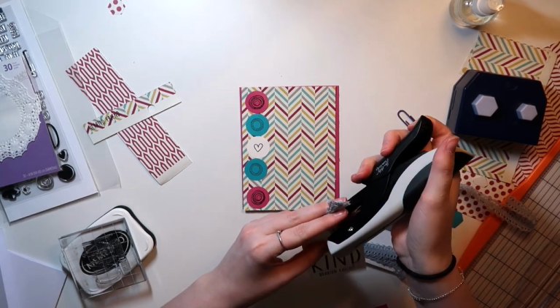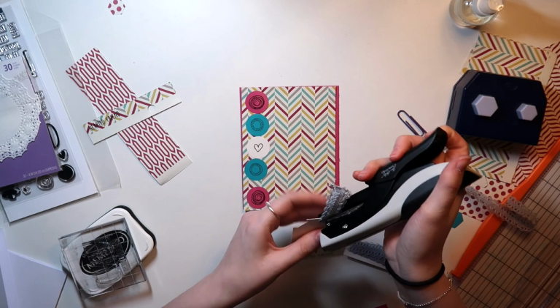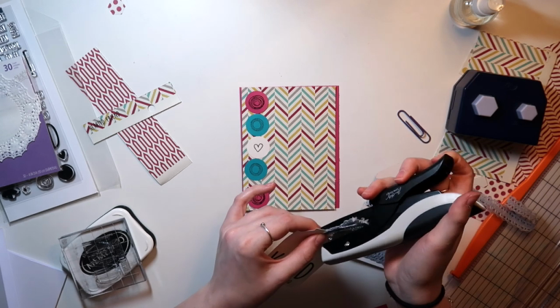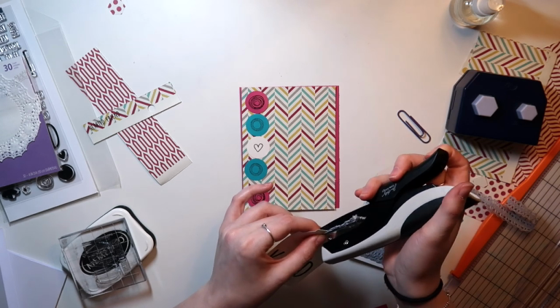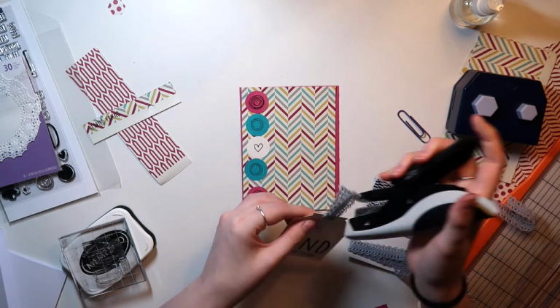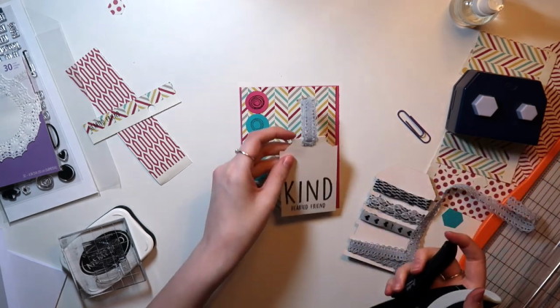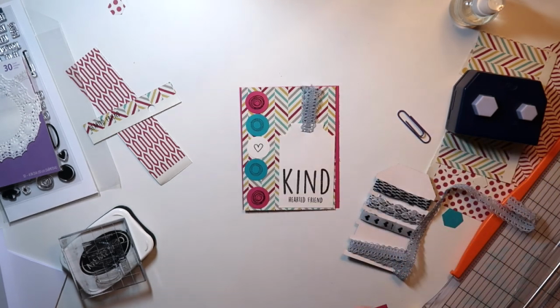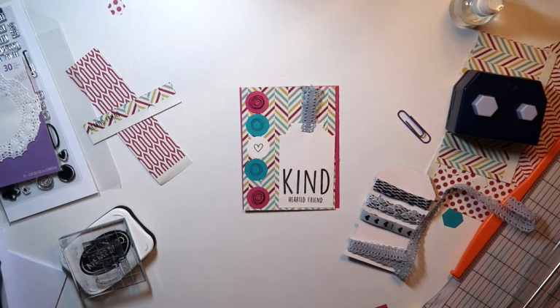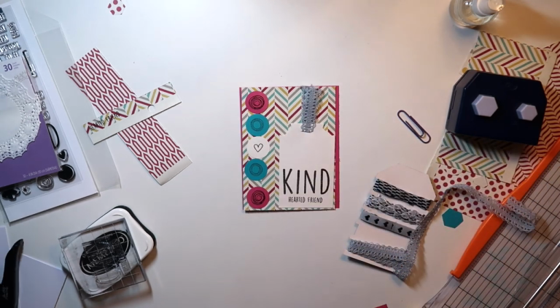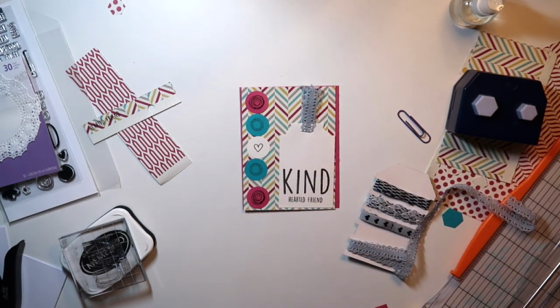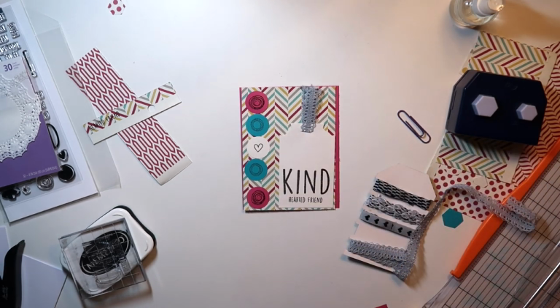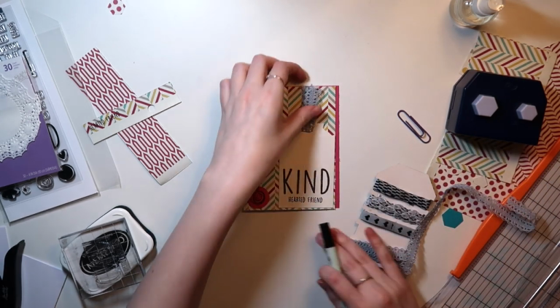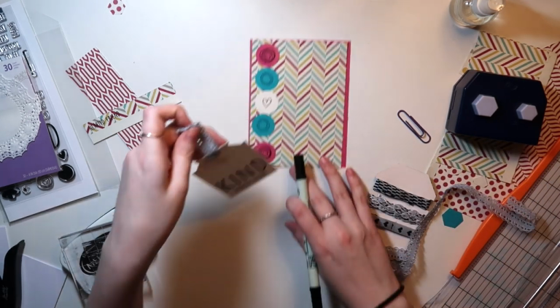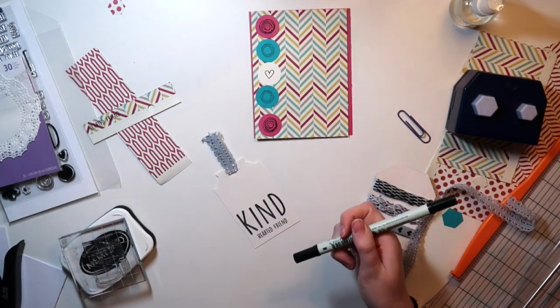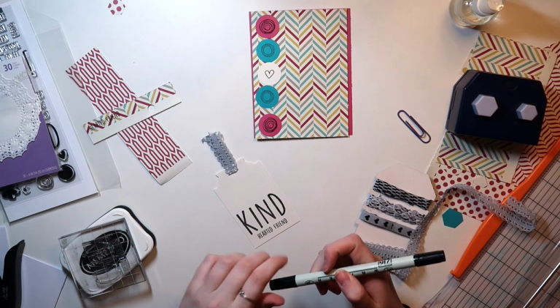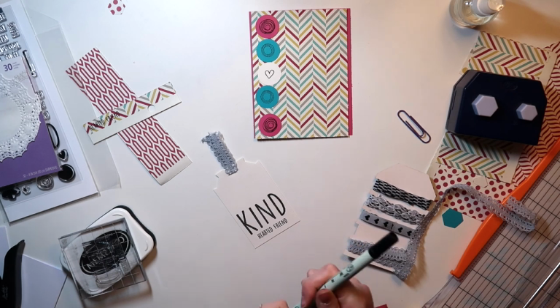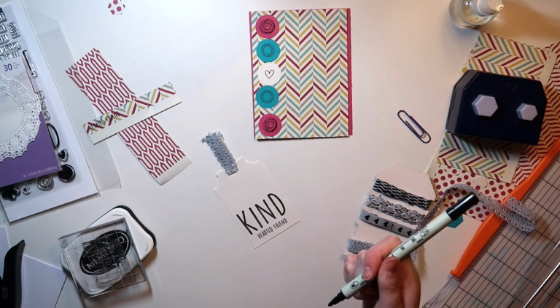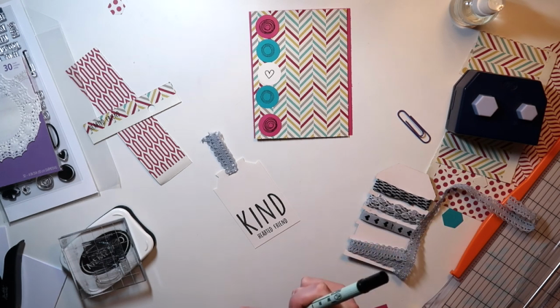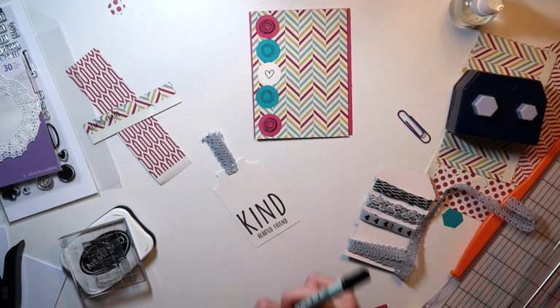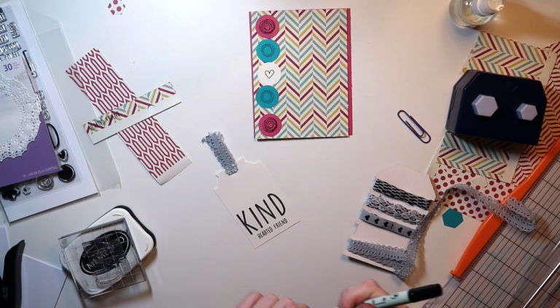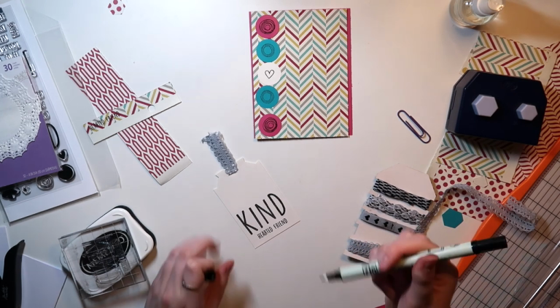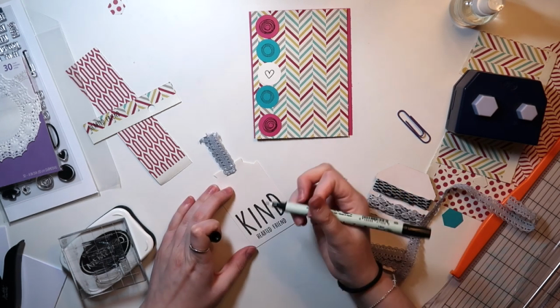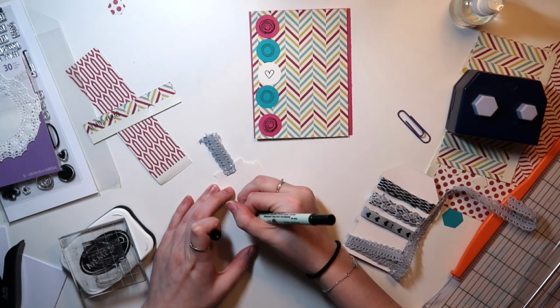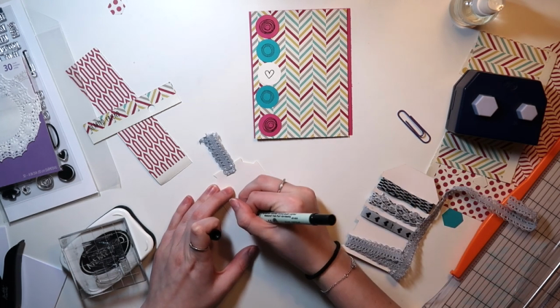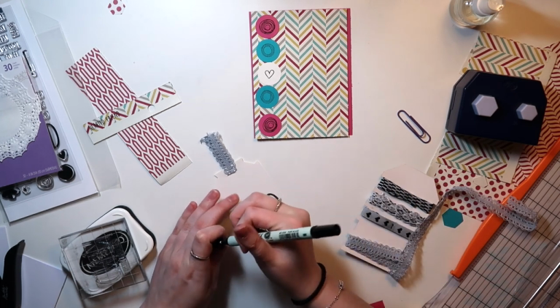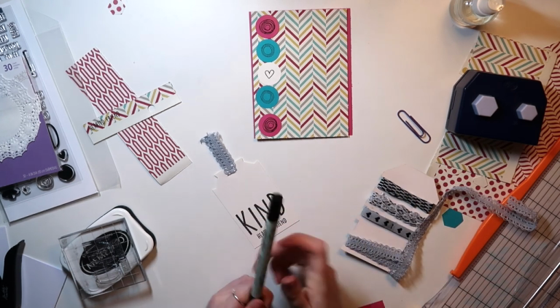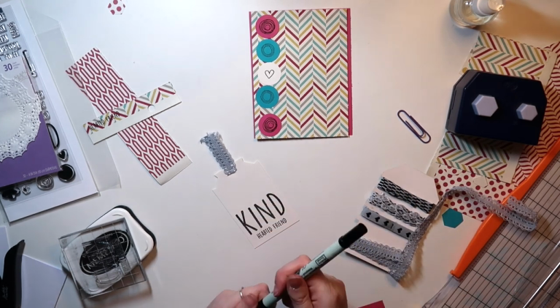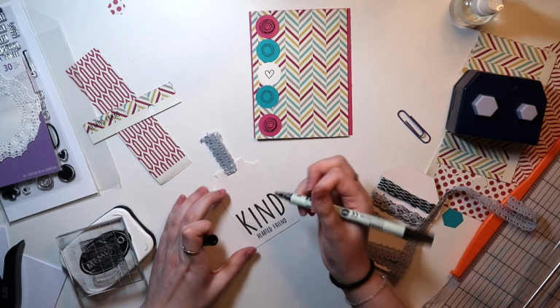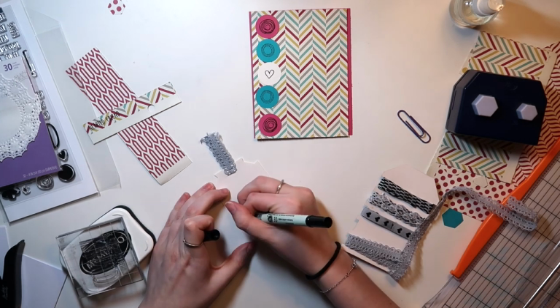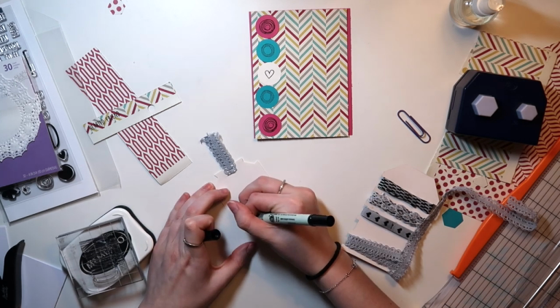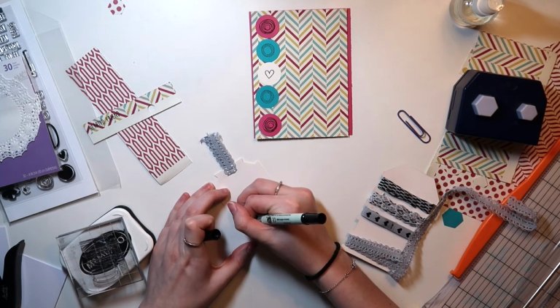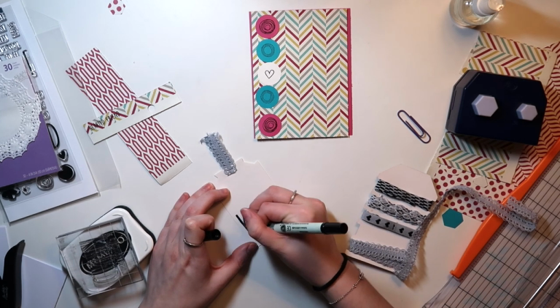Then I threaded this lace through. This is just some lace from Recollections, and I used my tiny attacher to attach that. Now these aren't the sharpest scissors that I own, so forgive me for the little raggedy edges — I will fix that later on. But for now, it's really hard to tell on camera.